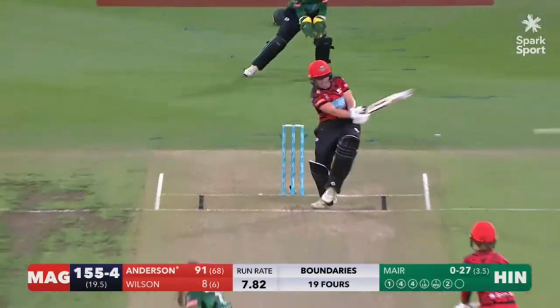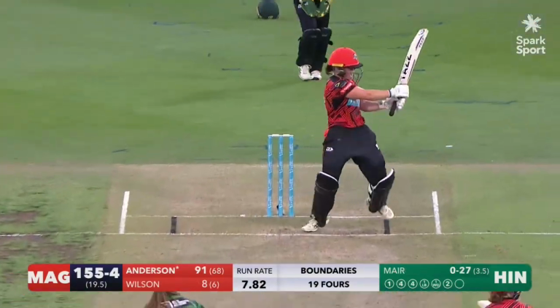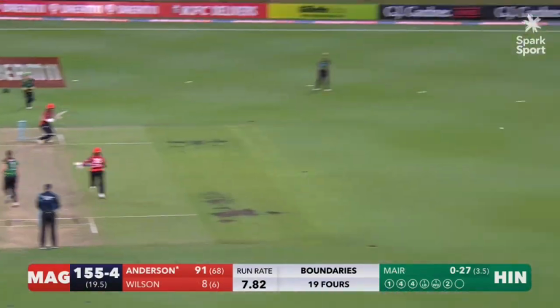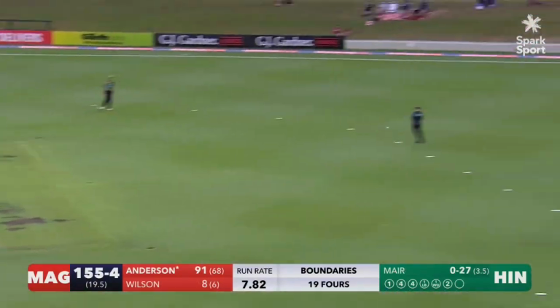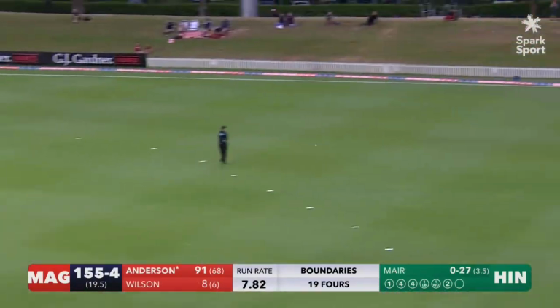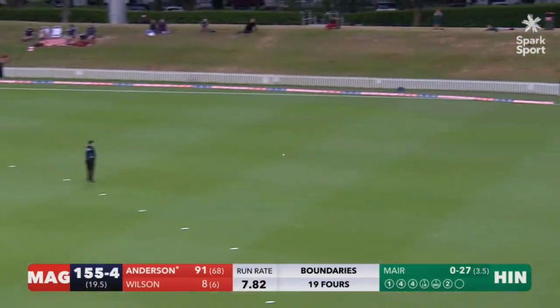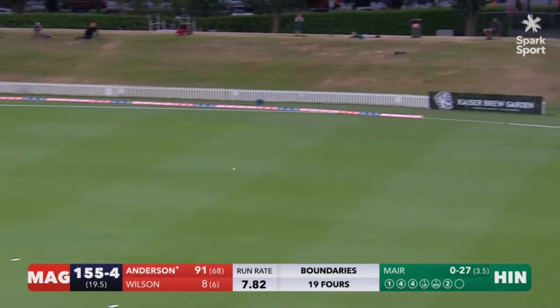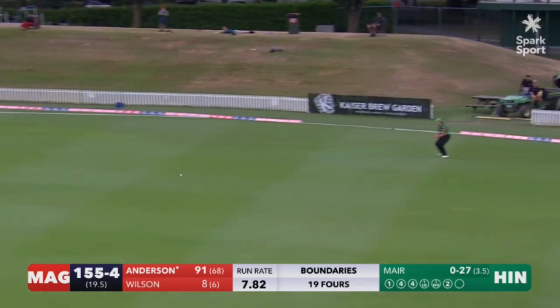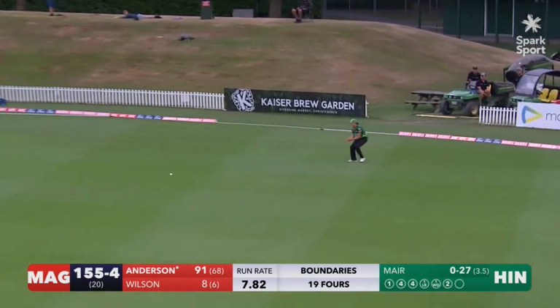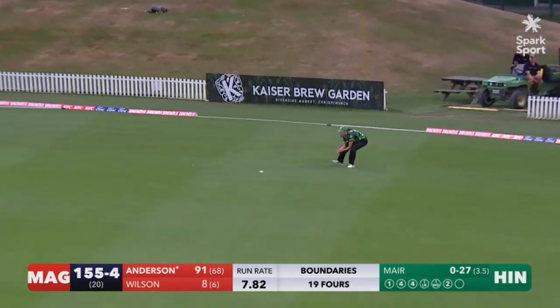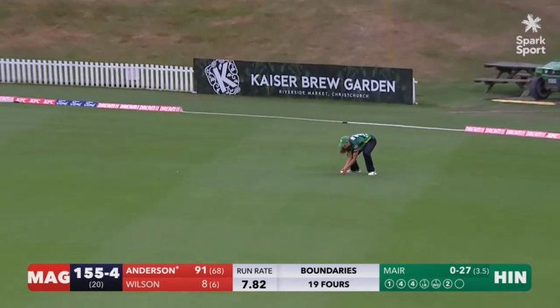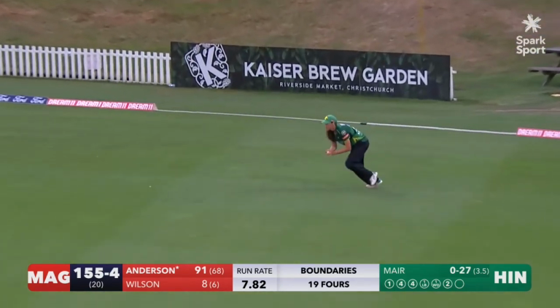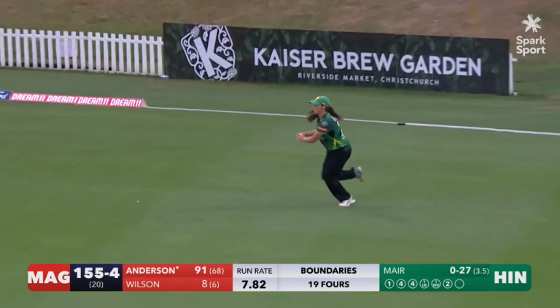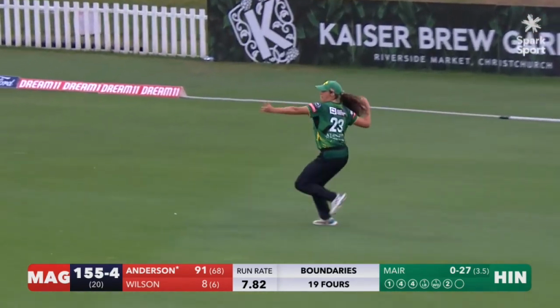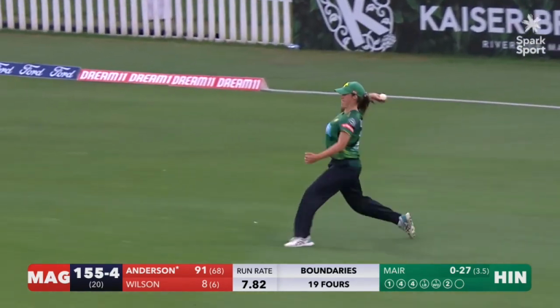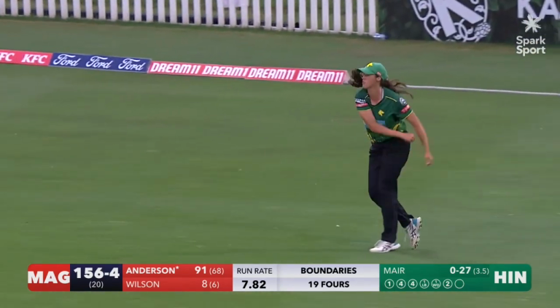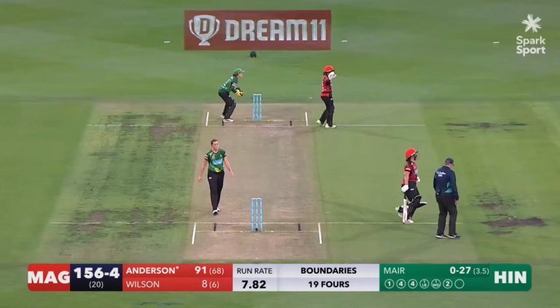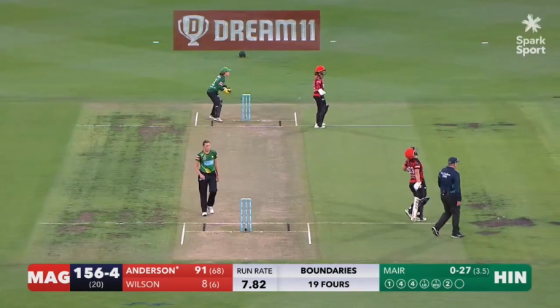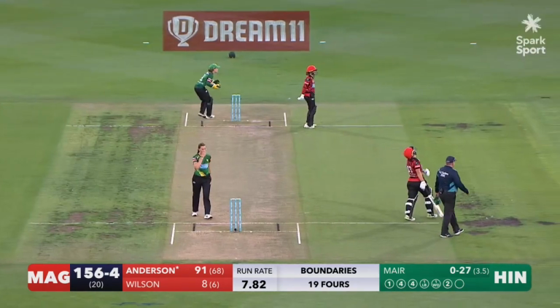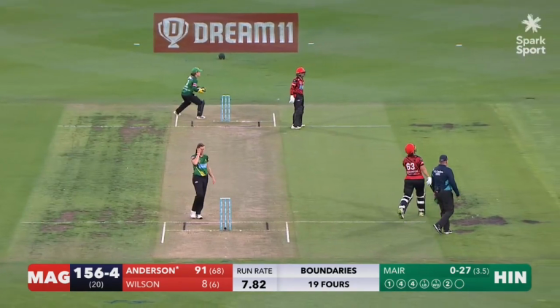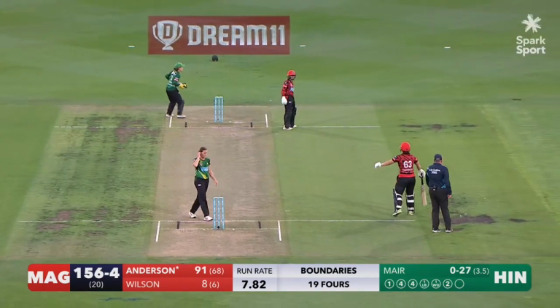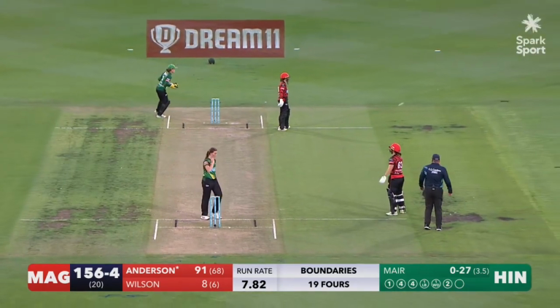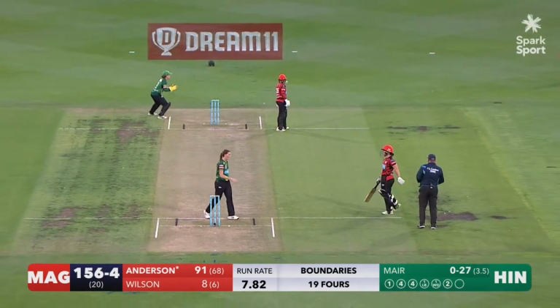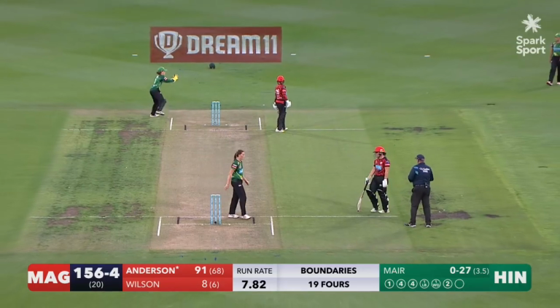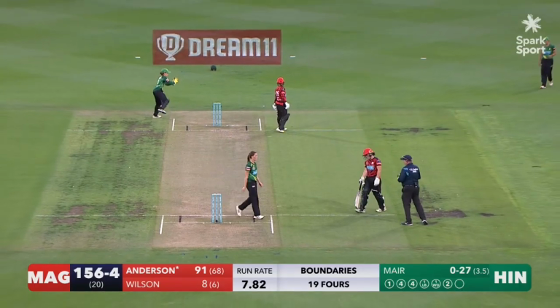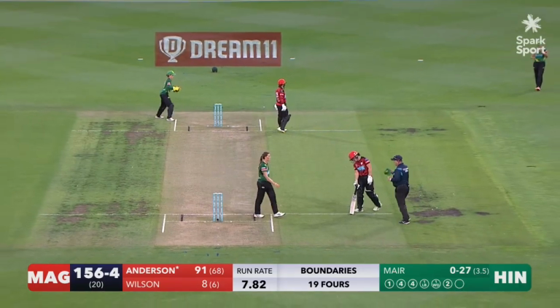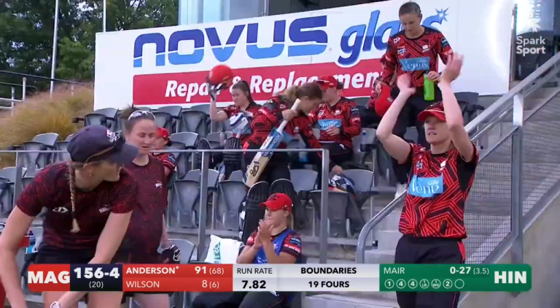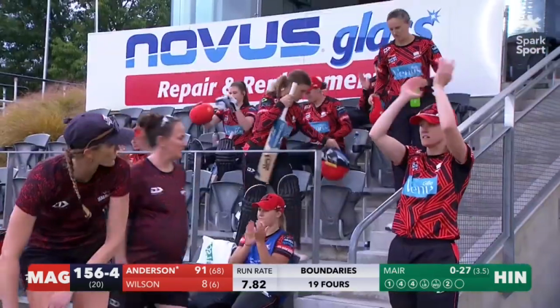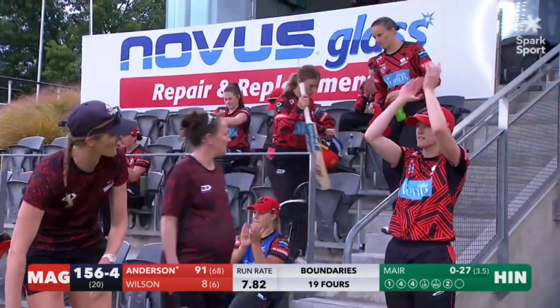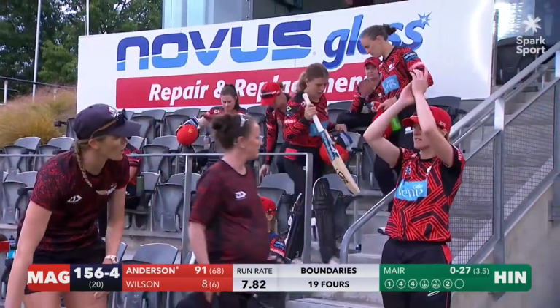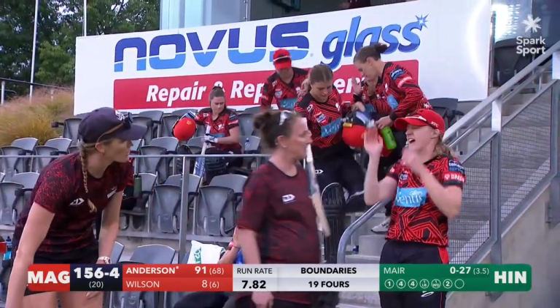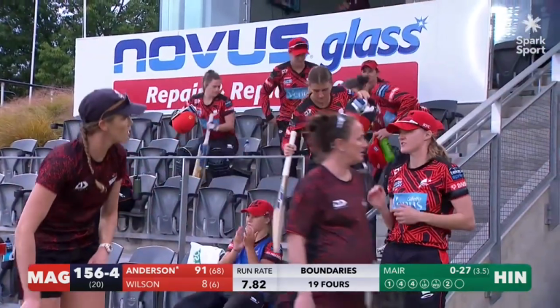Pace off, whipped away, out to the fielder, and it will just be one to finish the innings. Sensational innings from Kate Anderson.